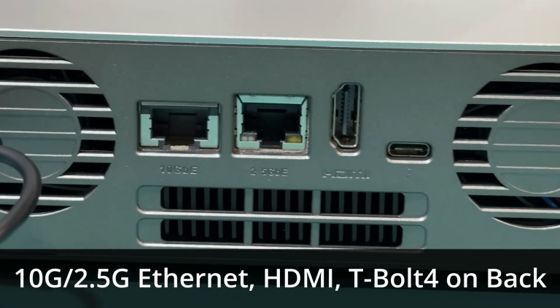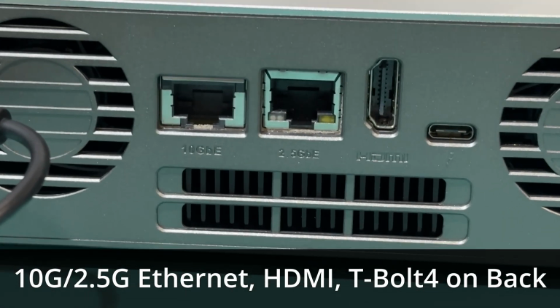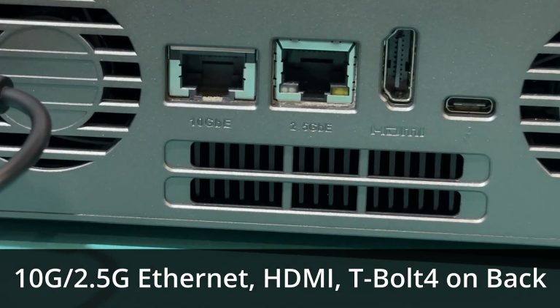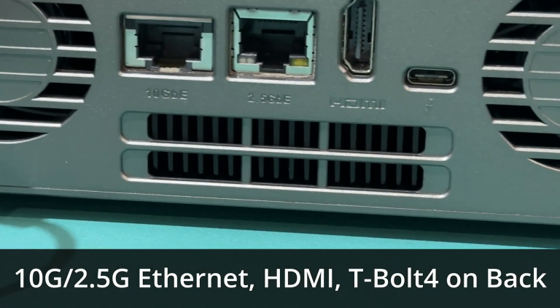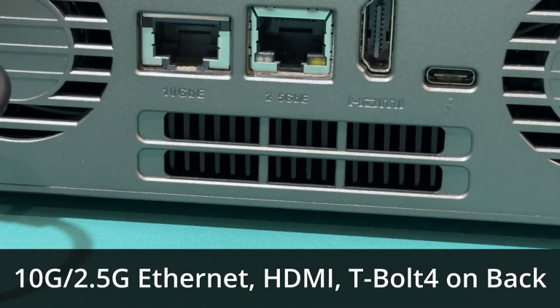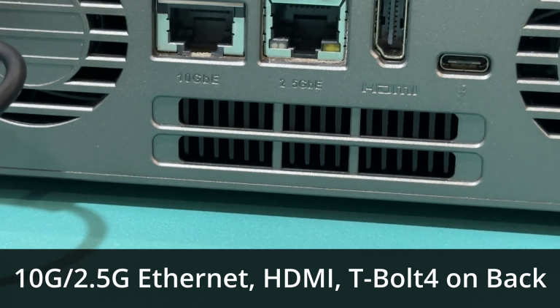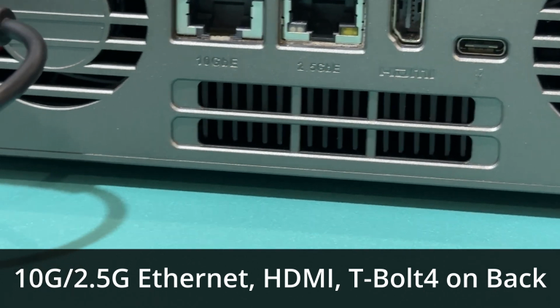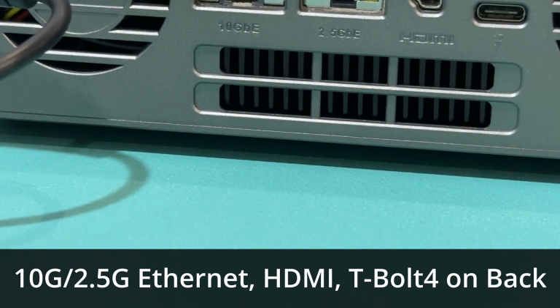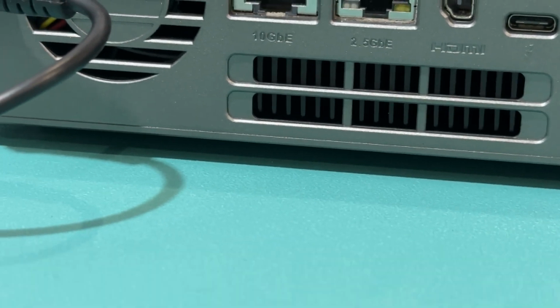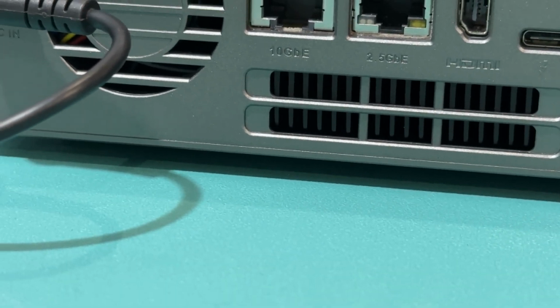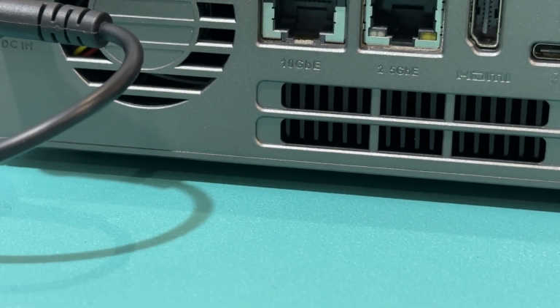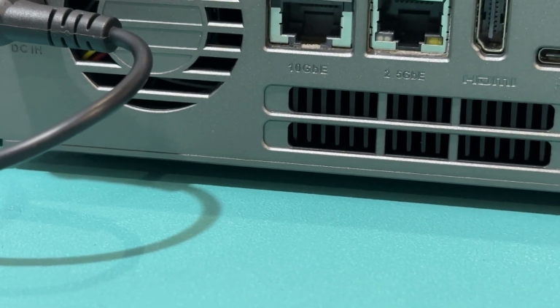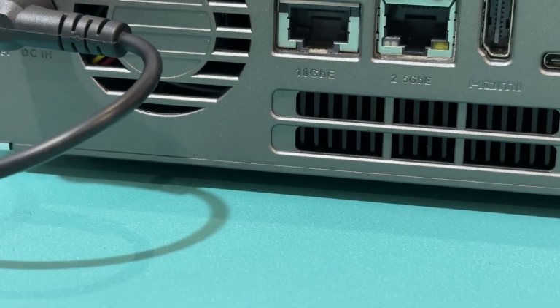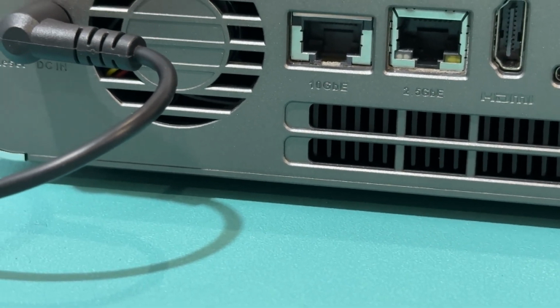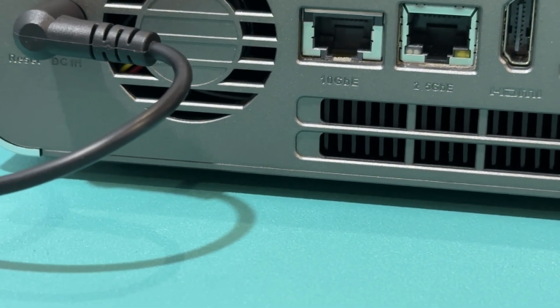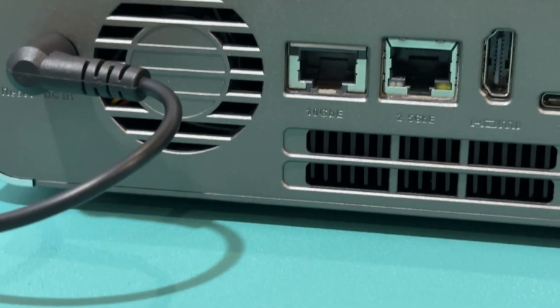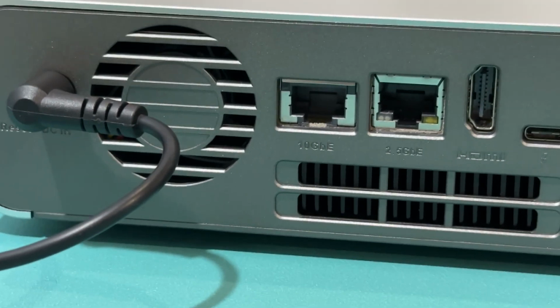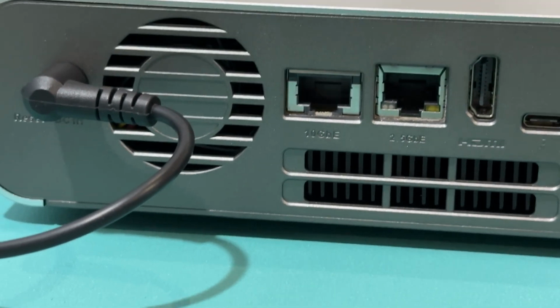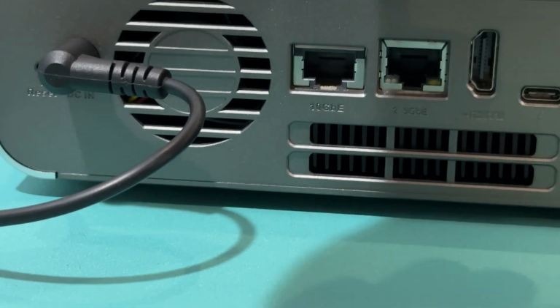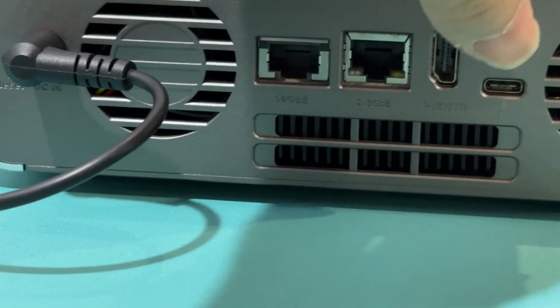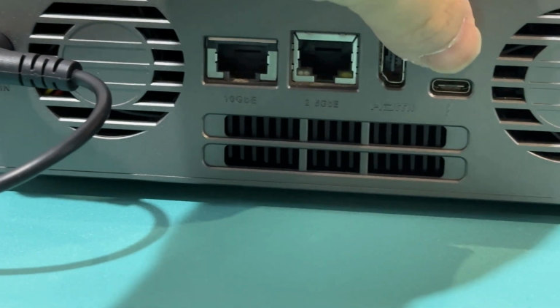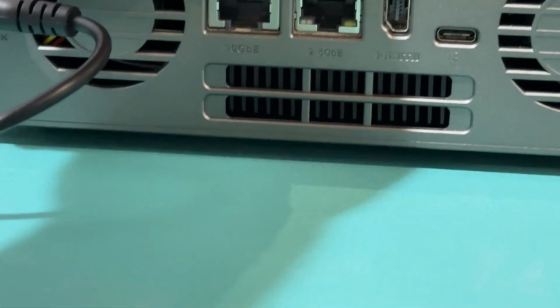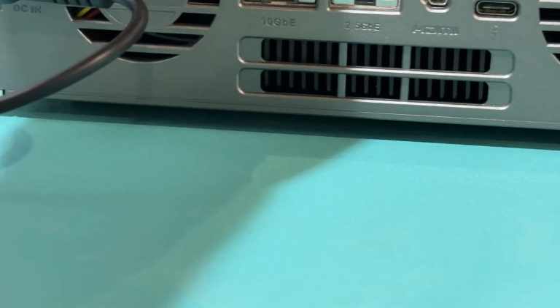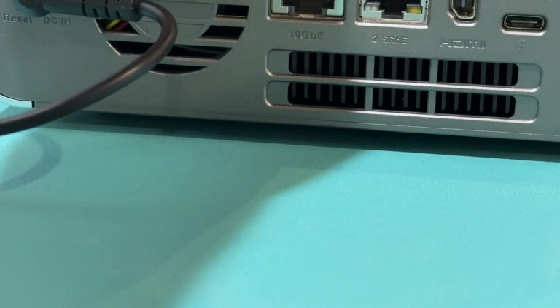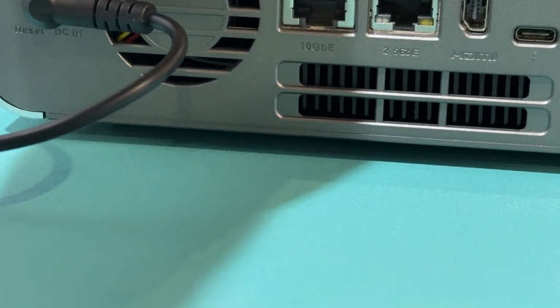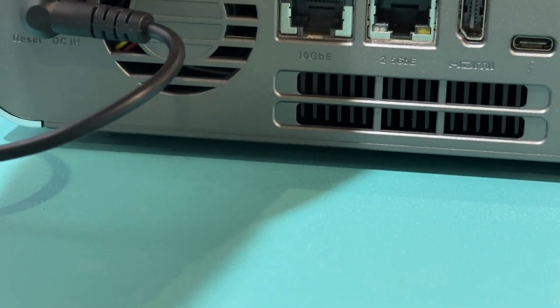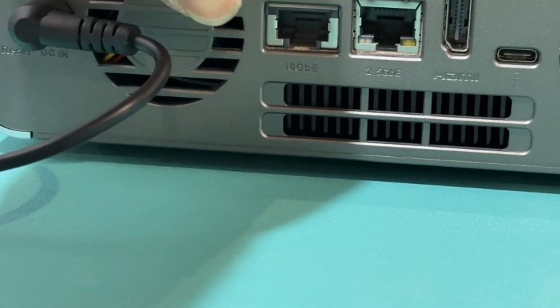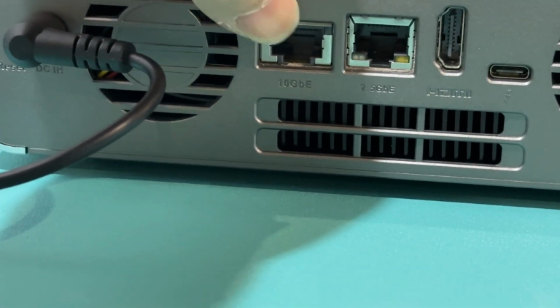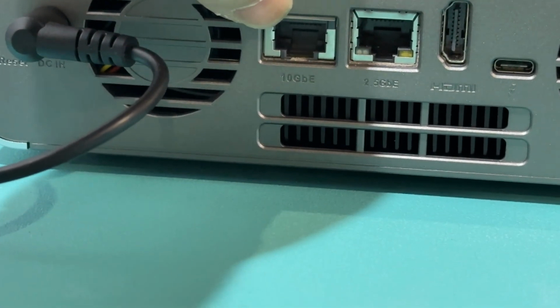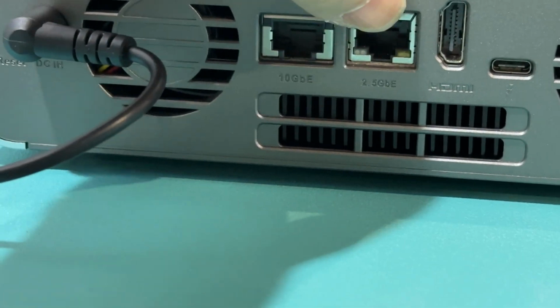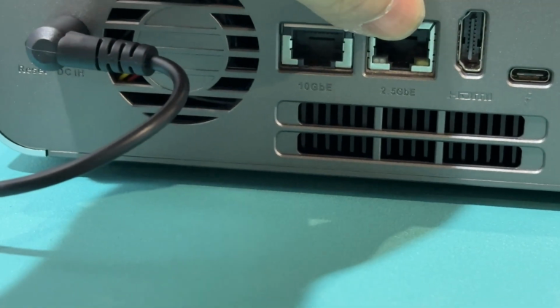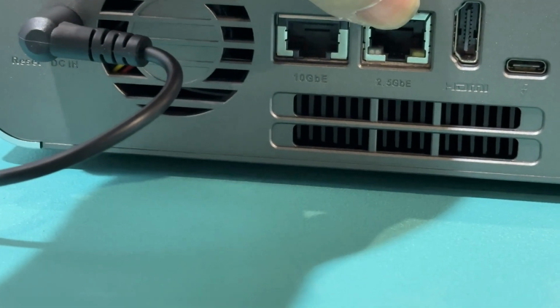Okay, we're looking at the I/O on the back. HDMI, Thunderbolt 4 looks like right here. So you've got 10 gig and 2.5 gig ethernet.